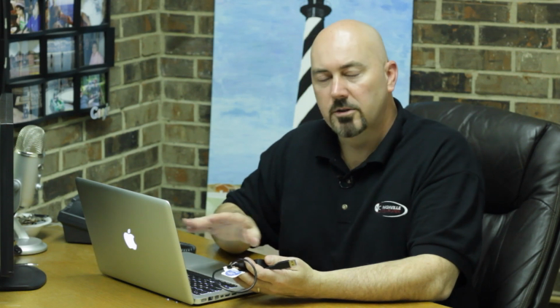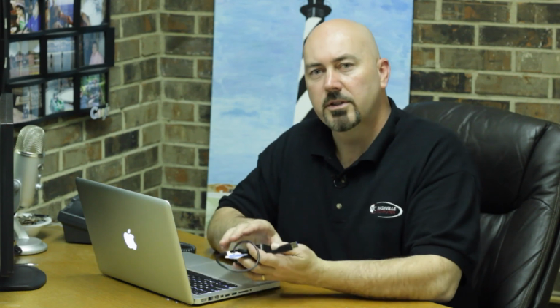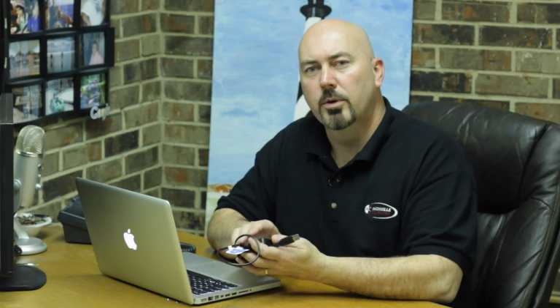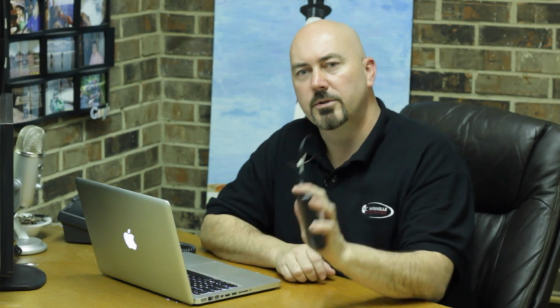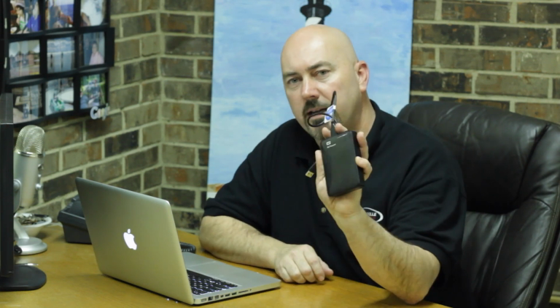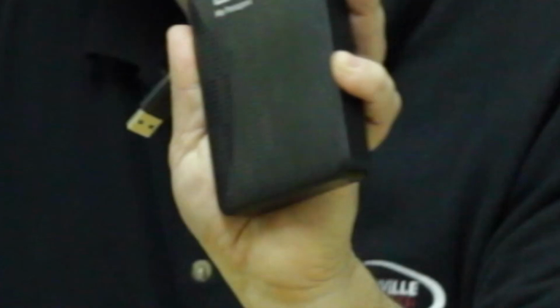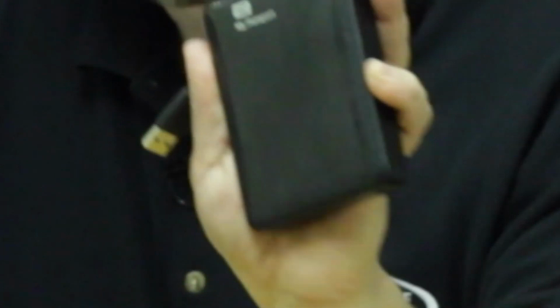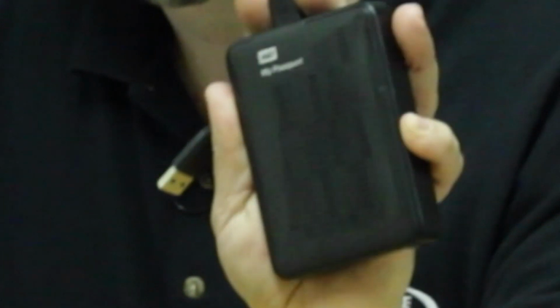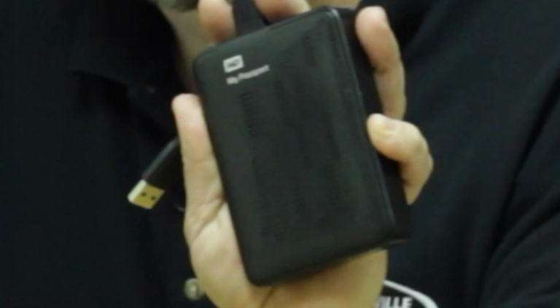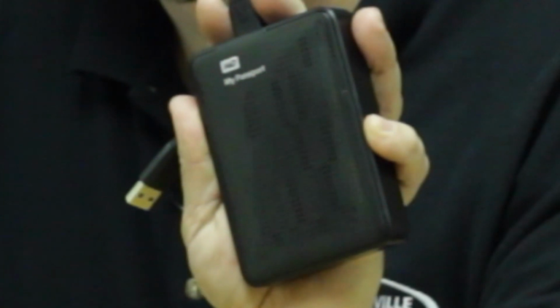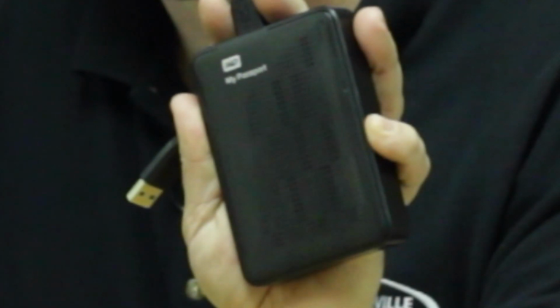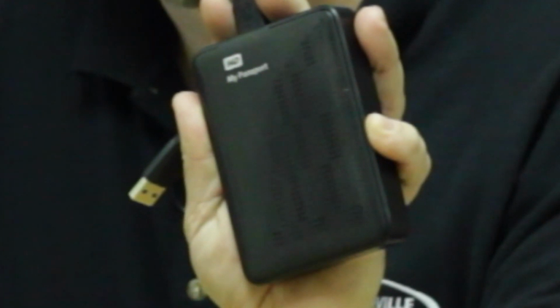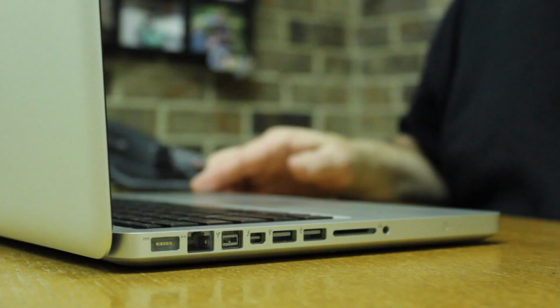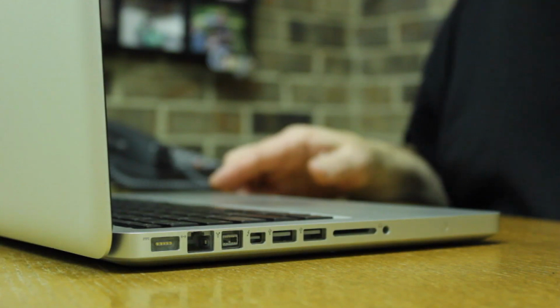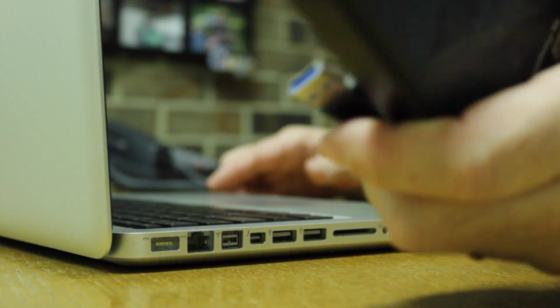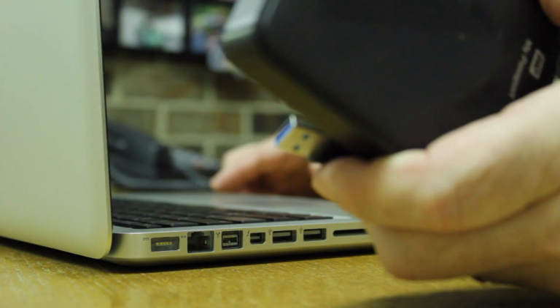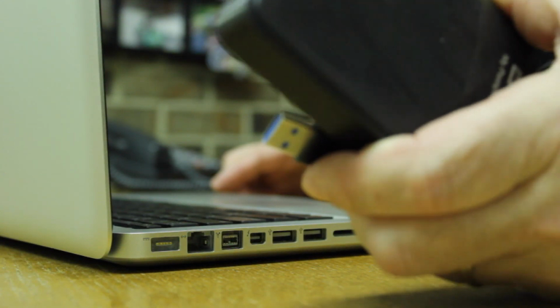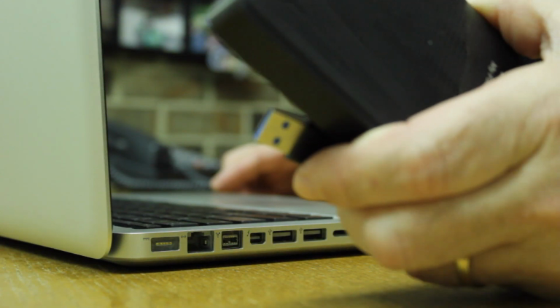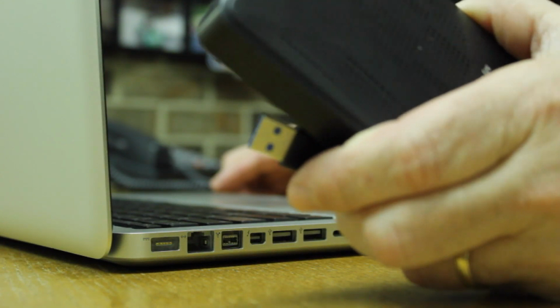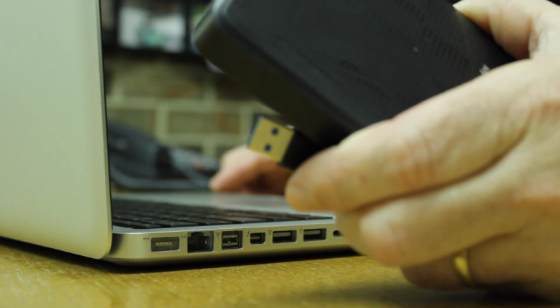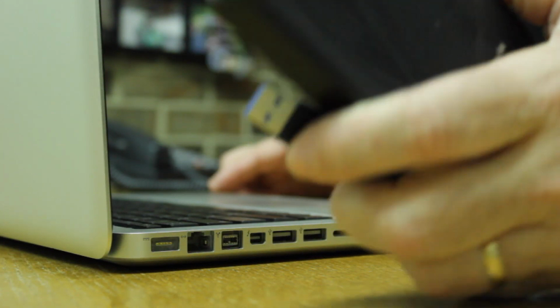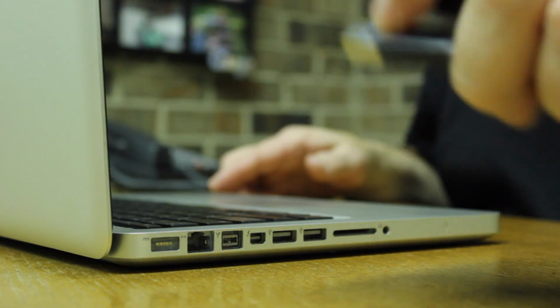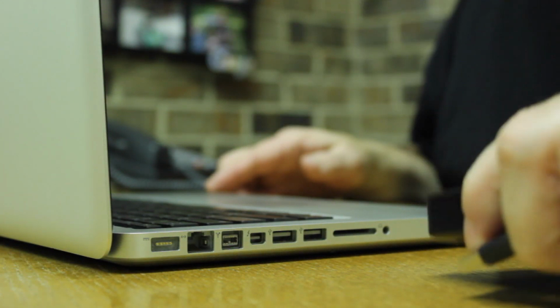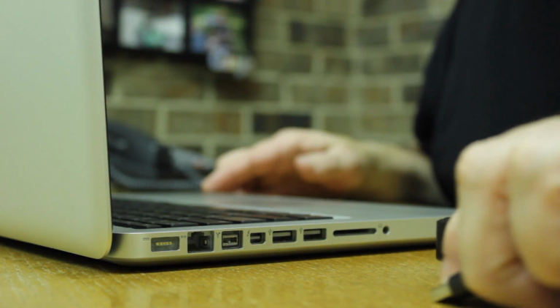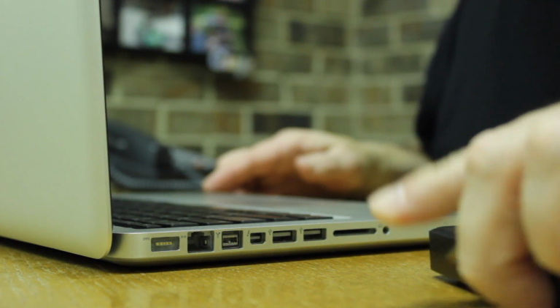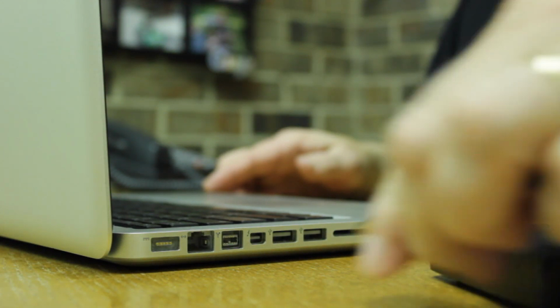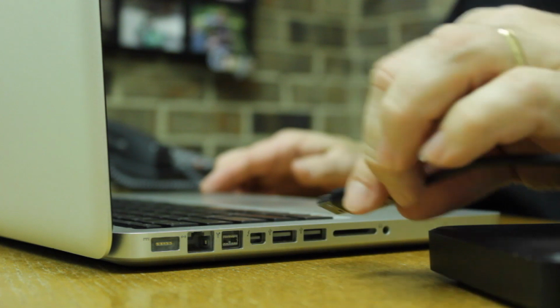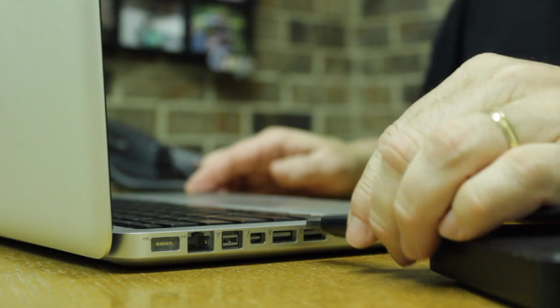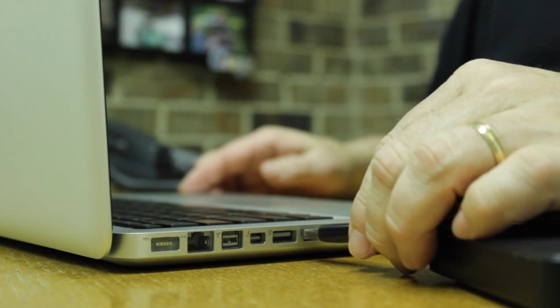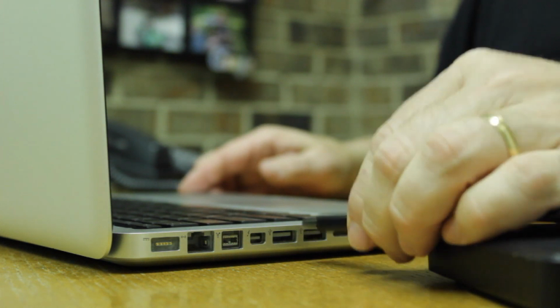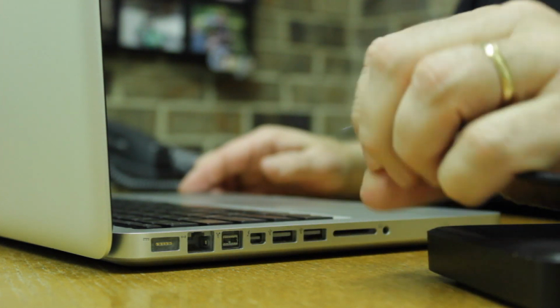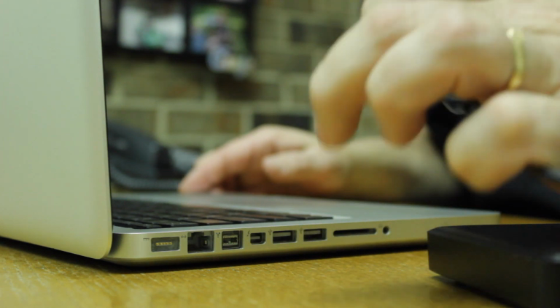The first thing you'll want to do is obtain an external USB hard drive. You'll simply place this onto a secure table and insert the USB cable into the side of the laptop.